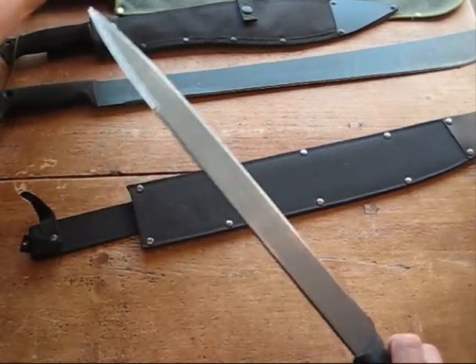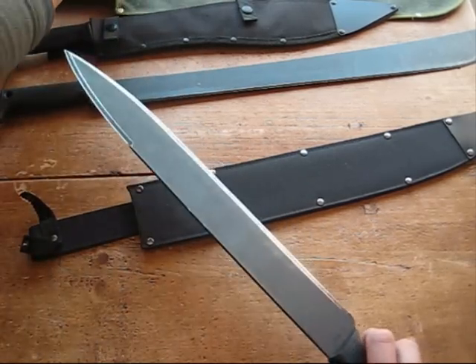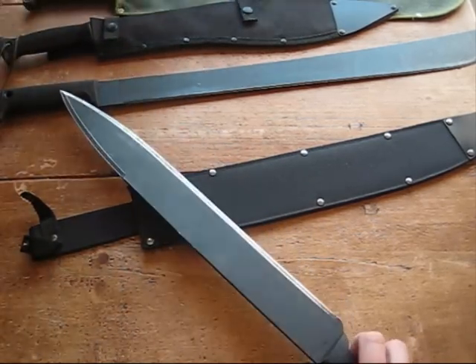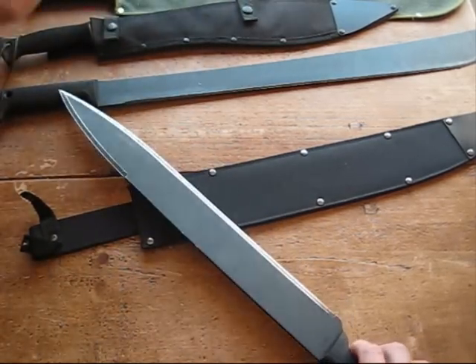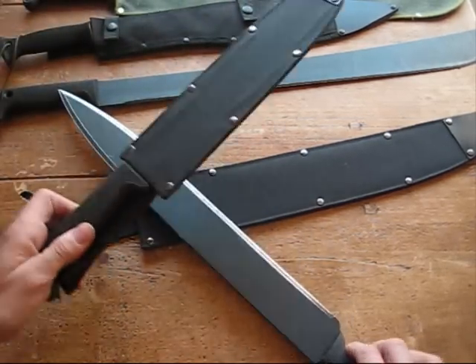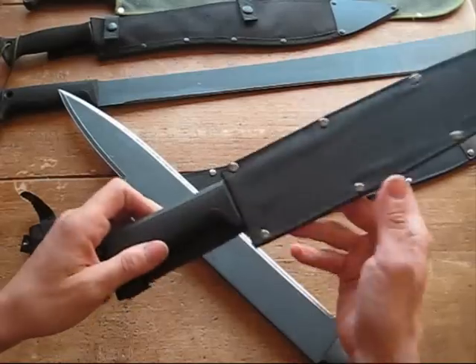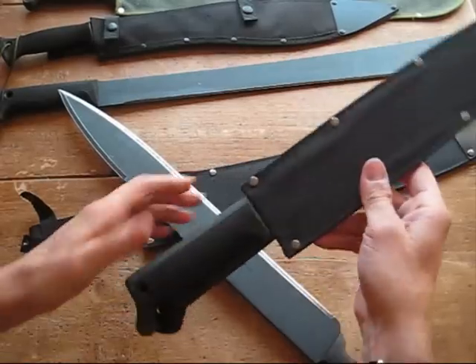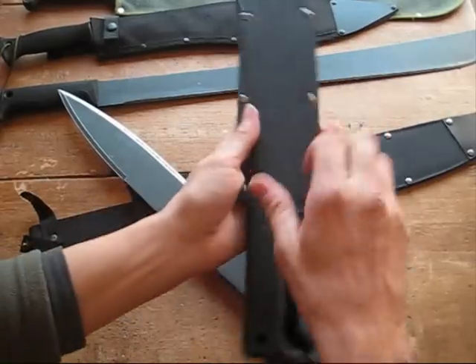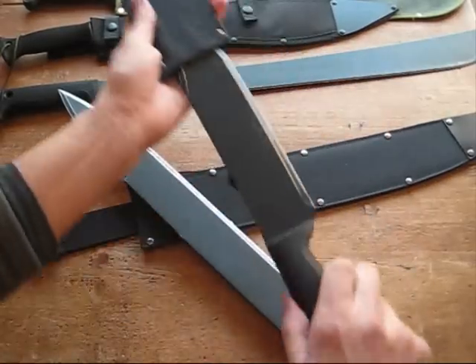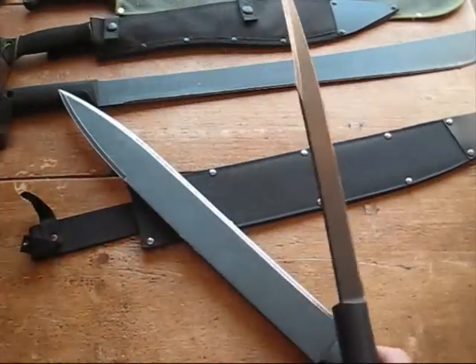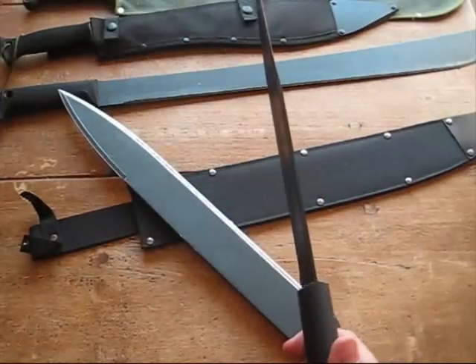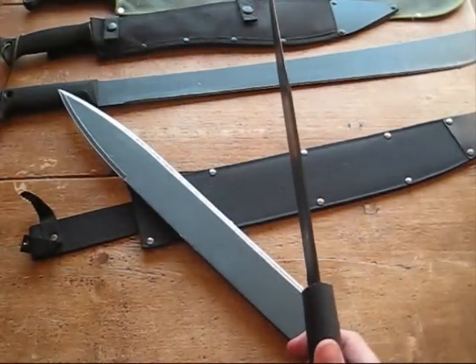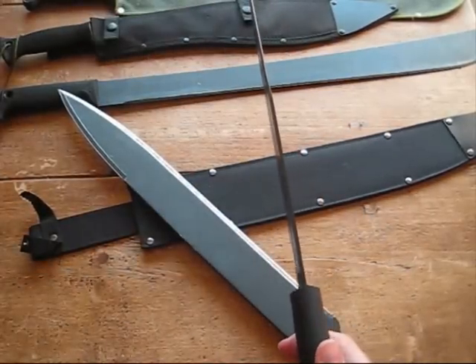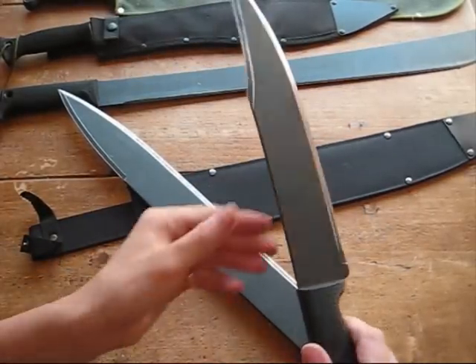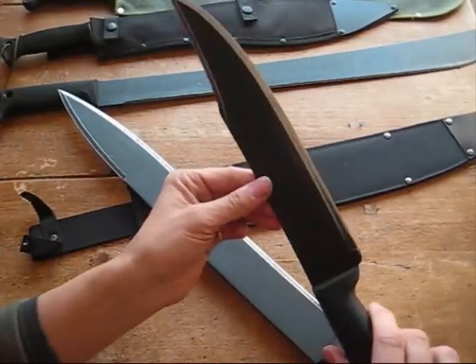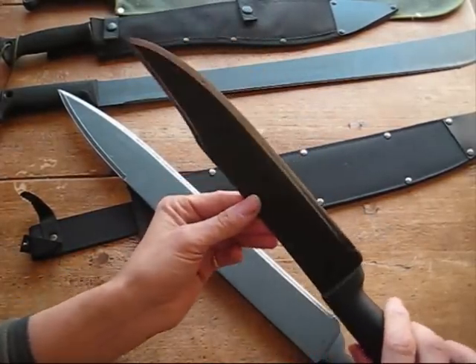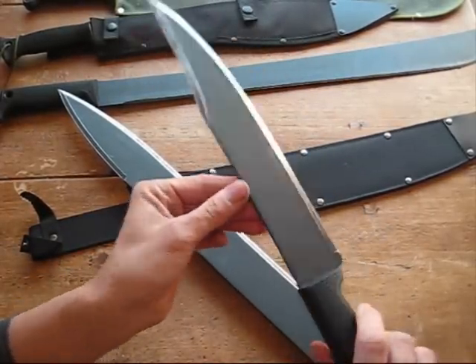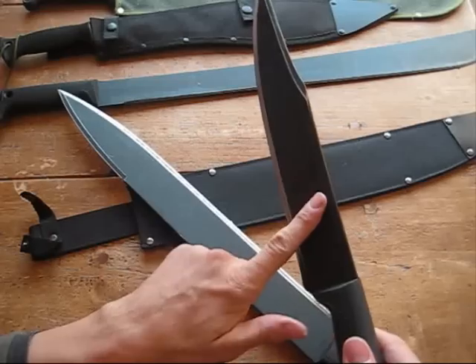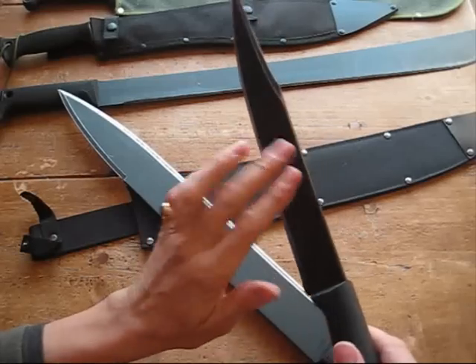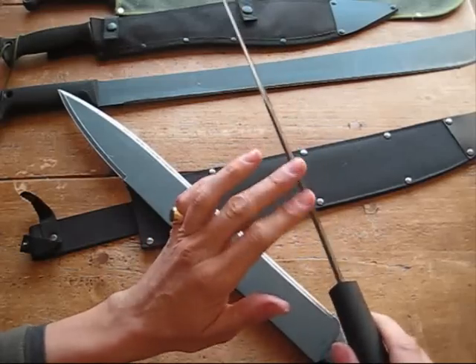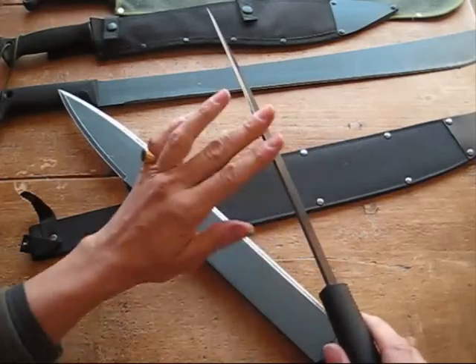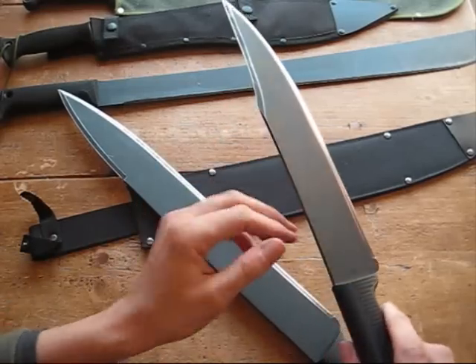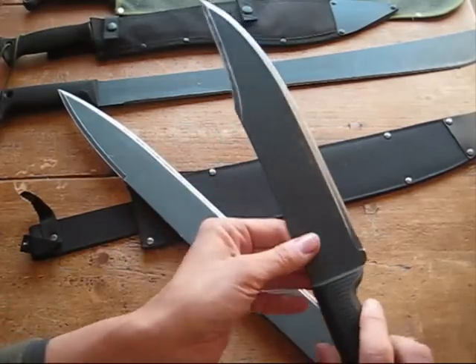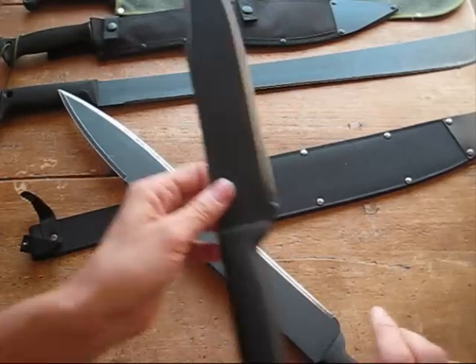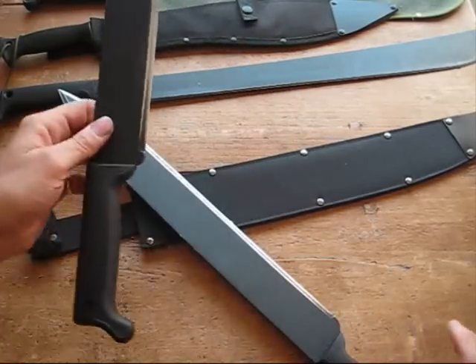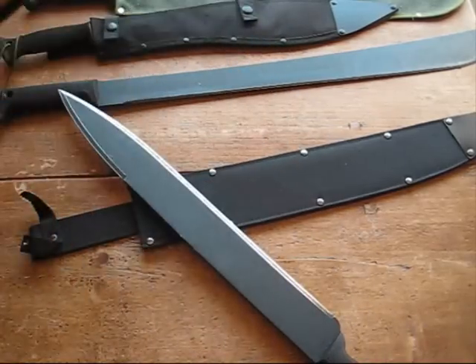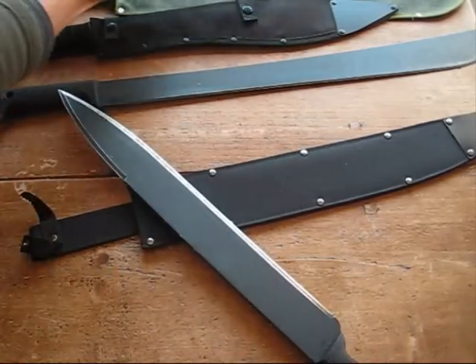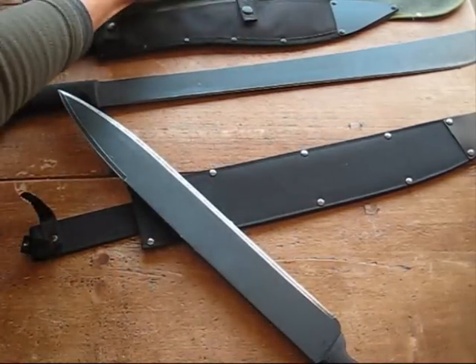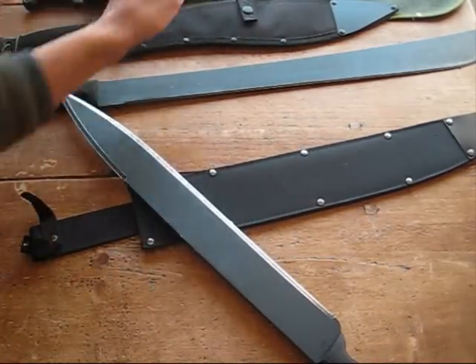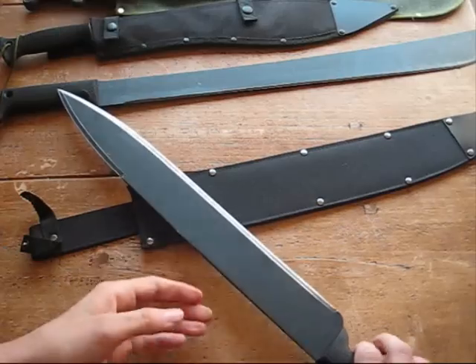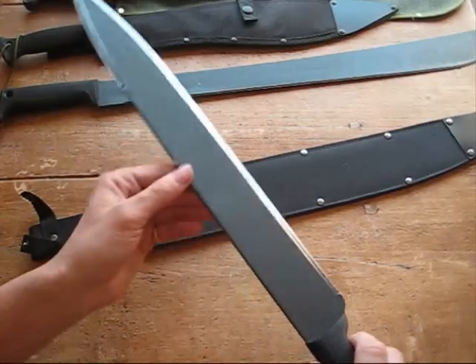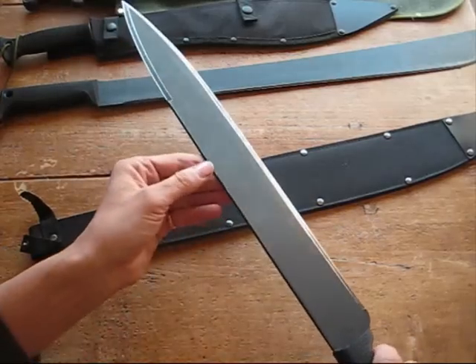Superb machete, great for using in the garden — any kind of task that you'd want a machete for — but having that extra thickness on the blade, that 3mm, does mean you've really got quite a good chopping potential with this. As on Nothing Fancy's video where he shows his 12-inch bowie and how well that did with batoning — this again, same thickness of steel at 3mm, really does give you a good, solid blade.